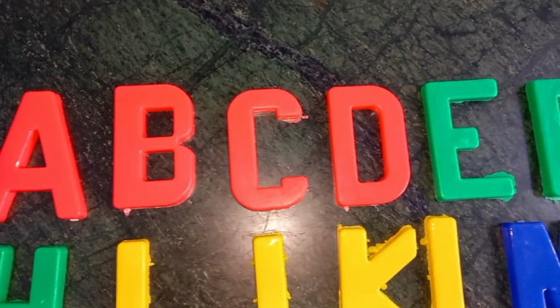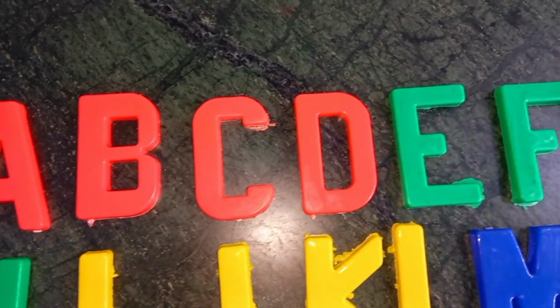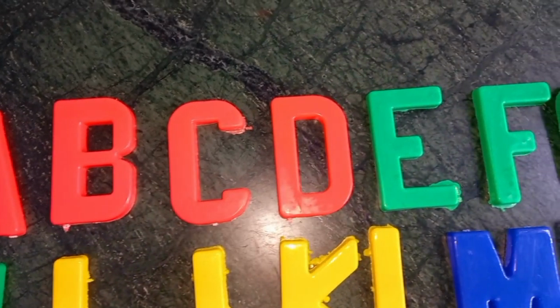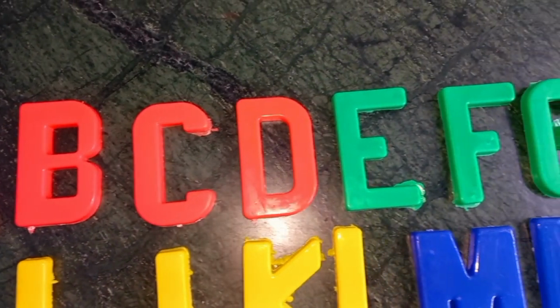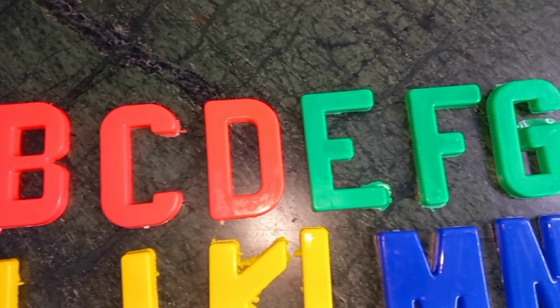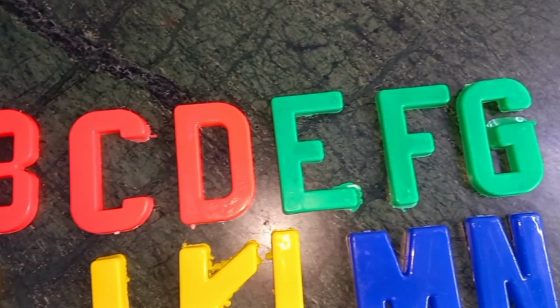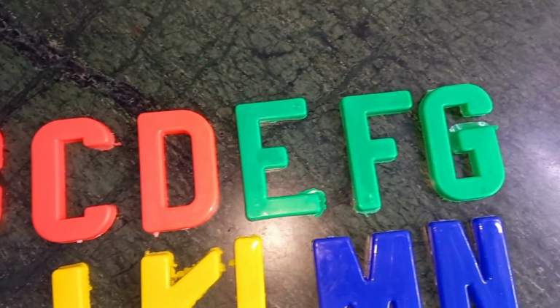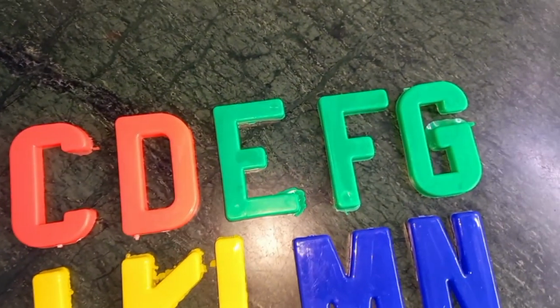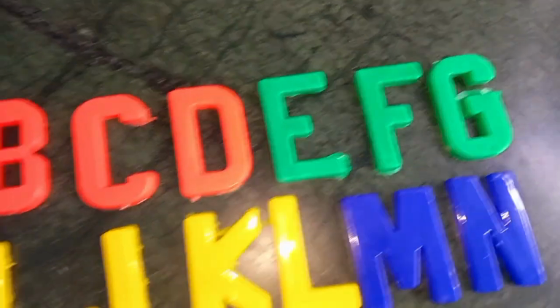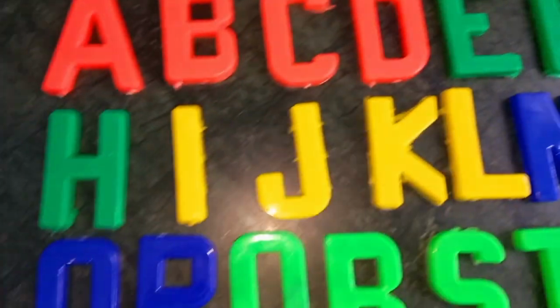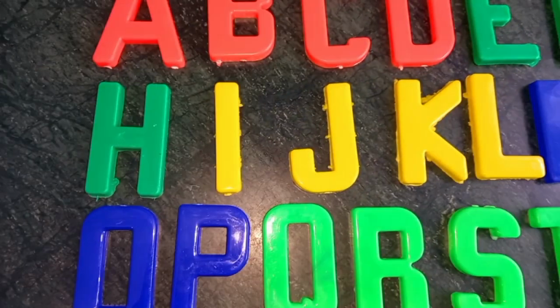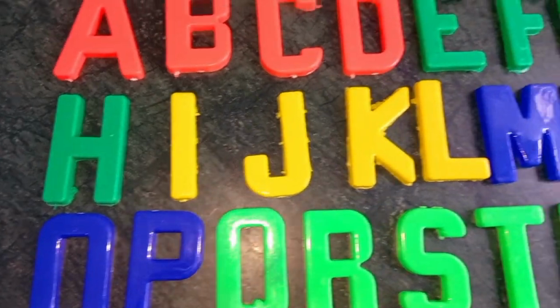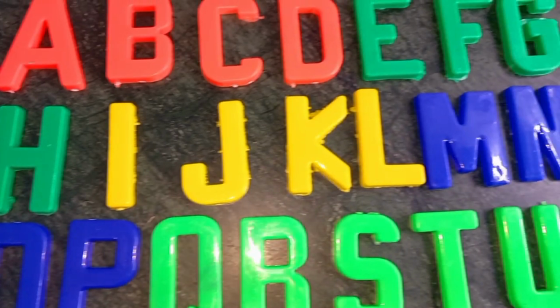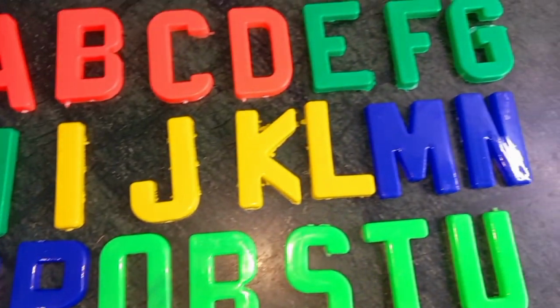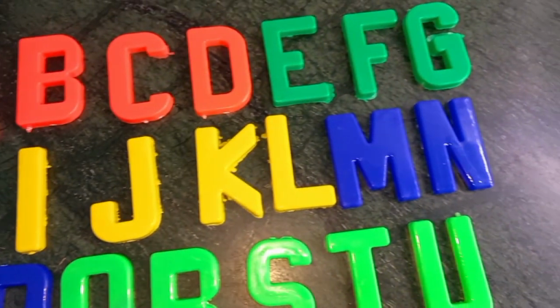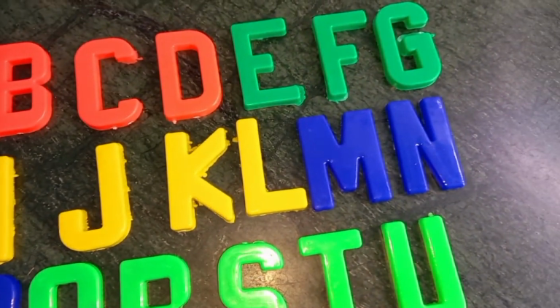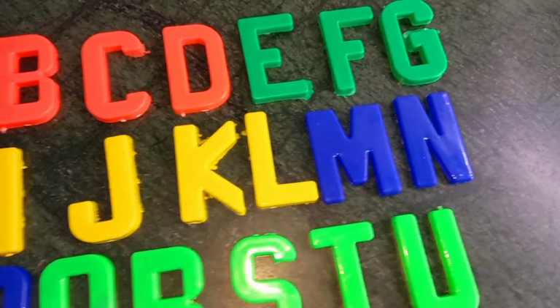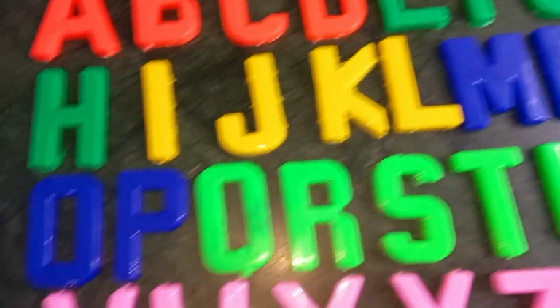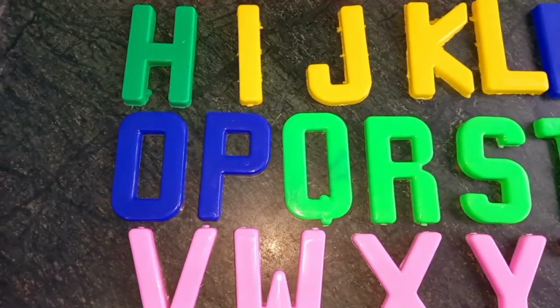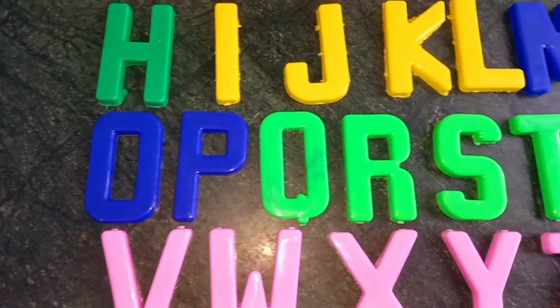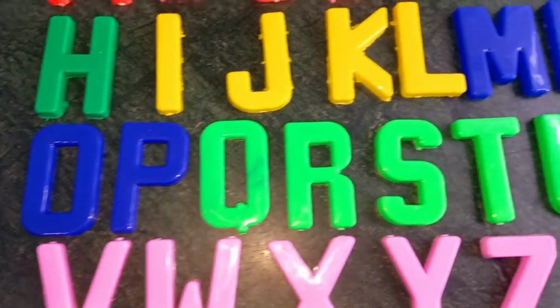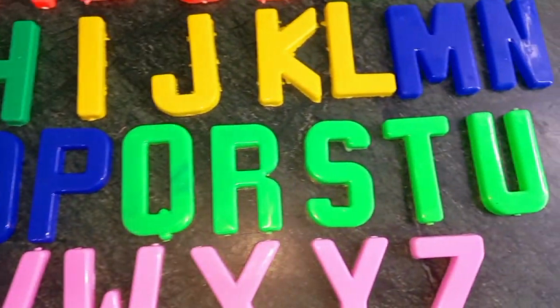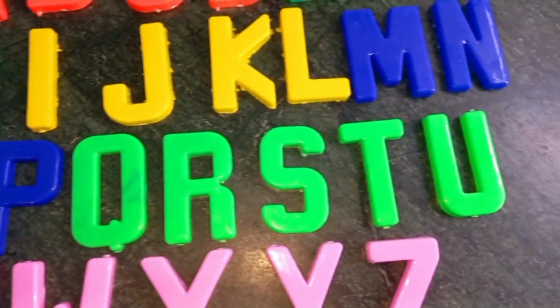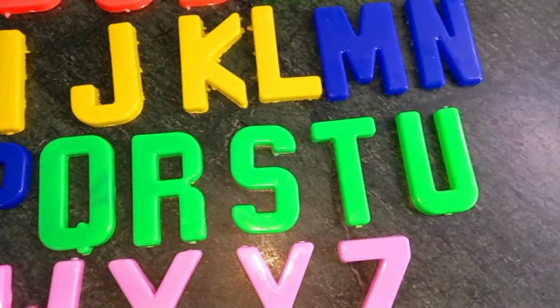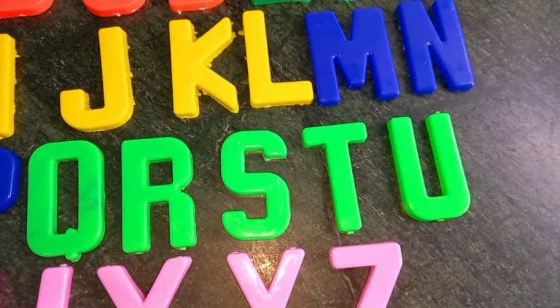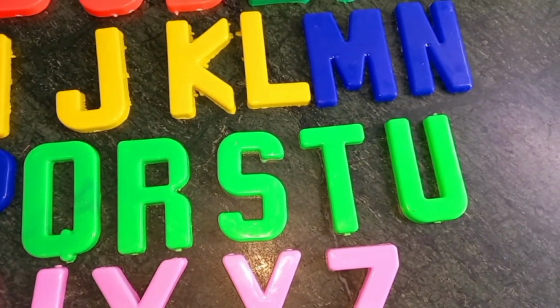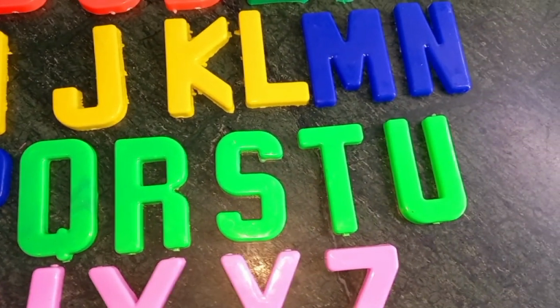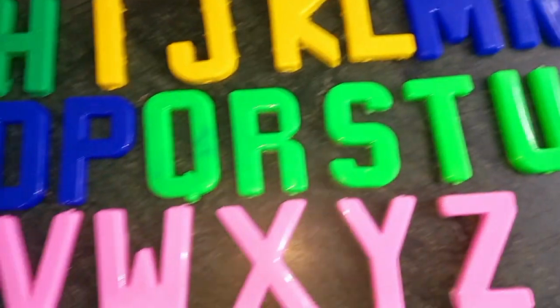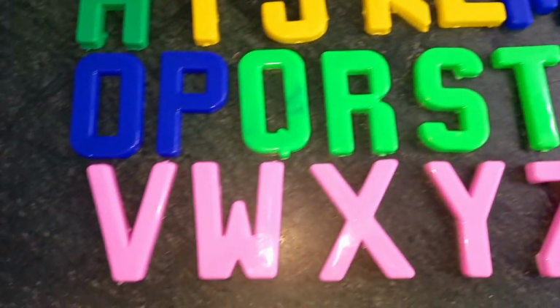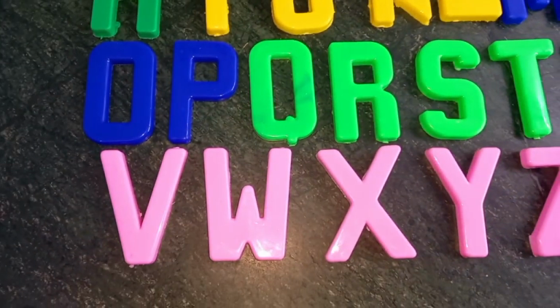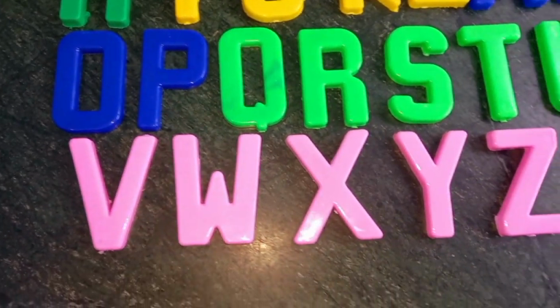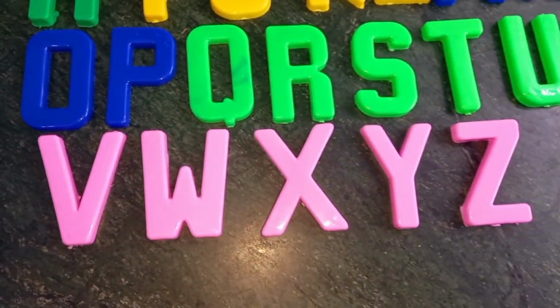A, B, C, D, E, F, G, H, I, J, K, L, M, N, O, P, Q, R, S, T, U, V, W, X, Y, Z.